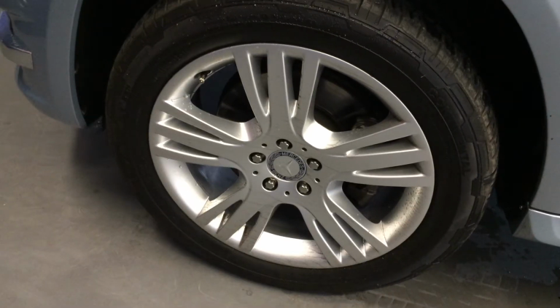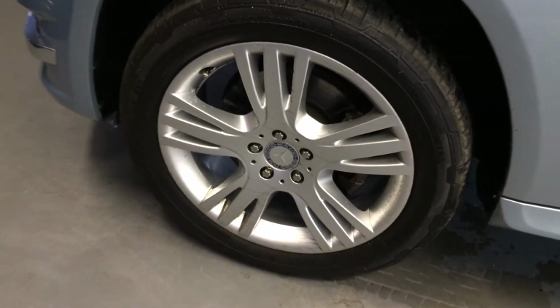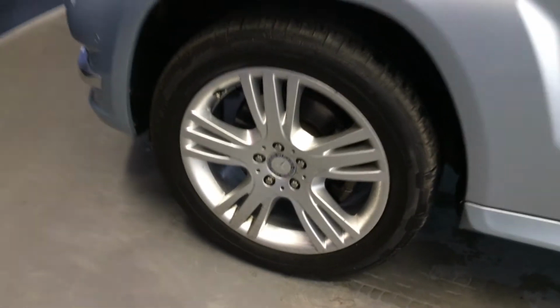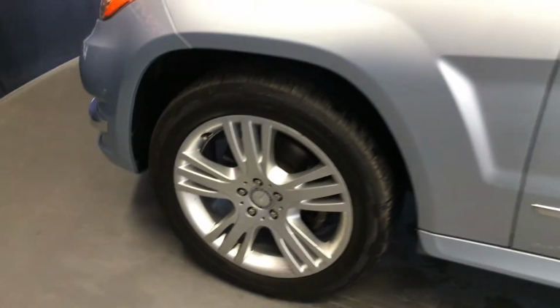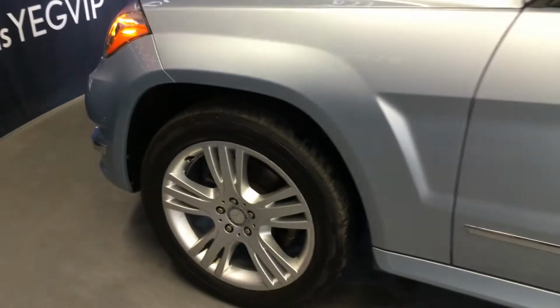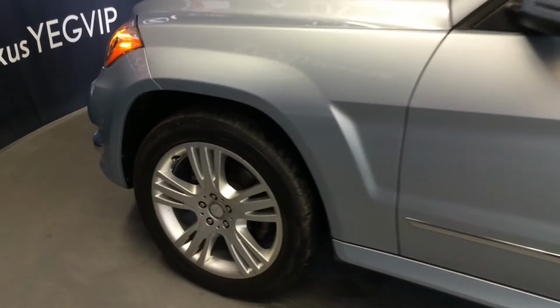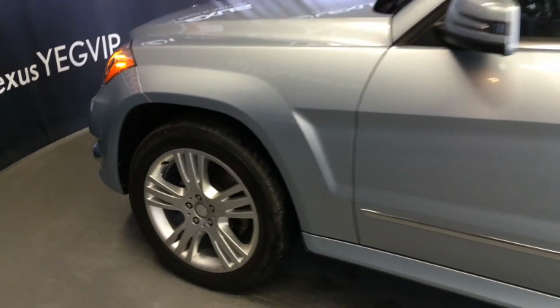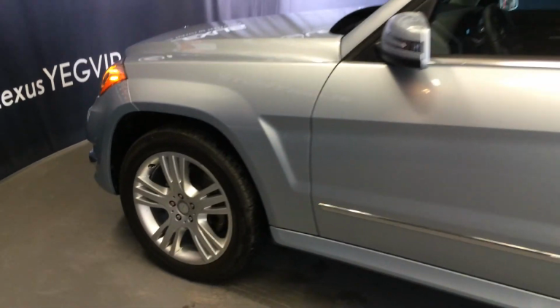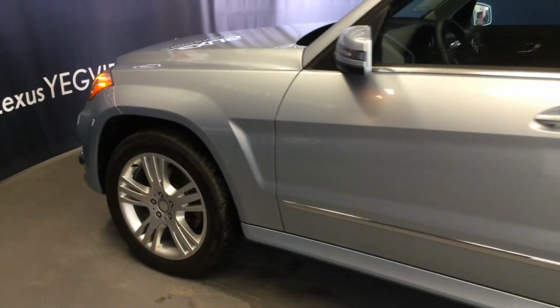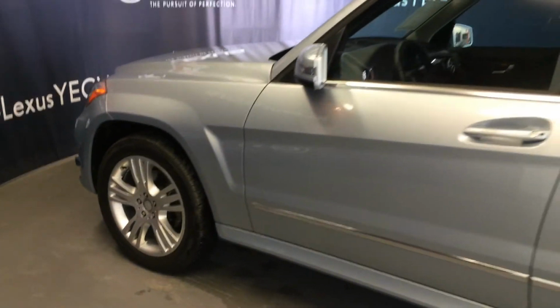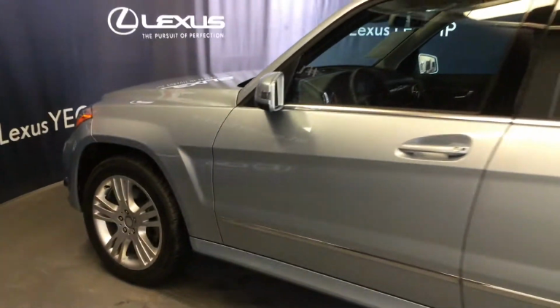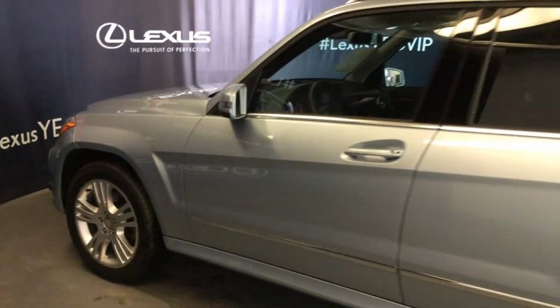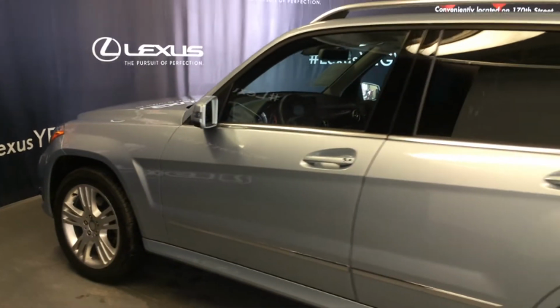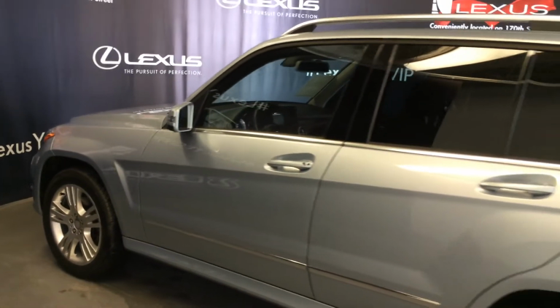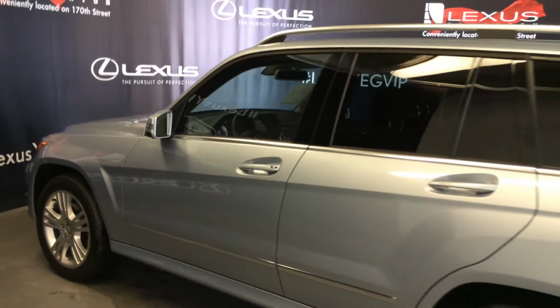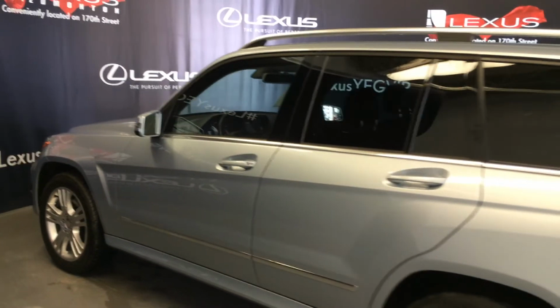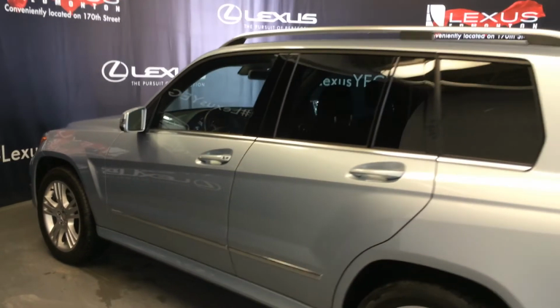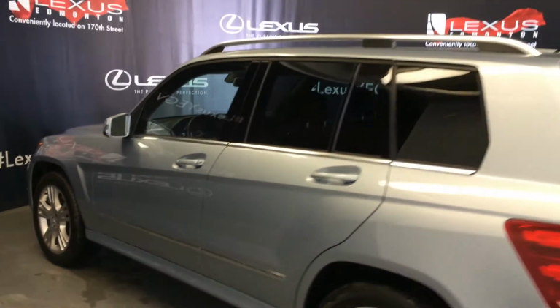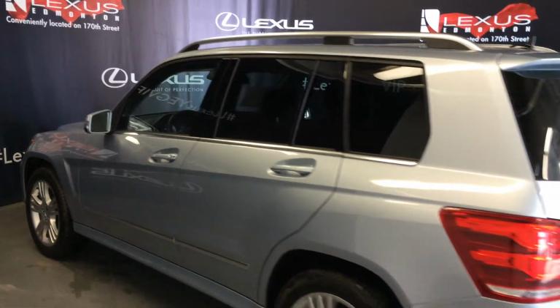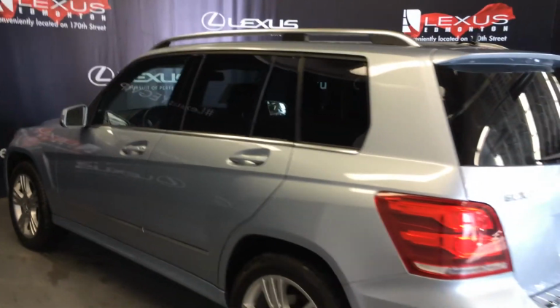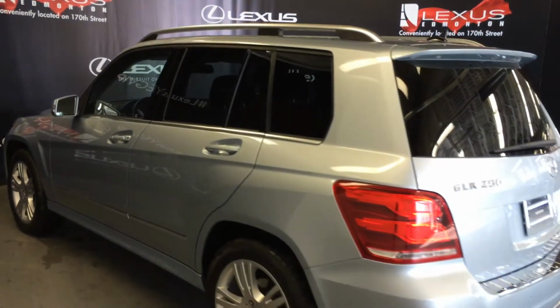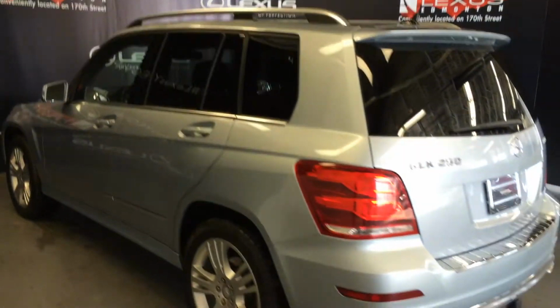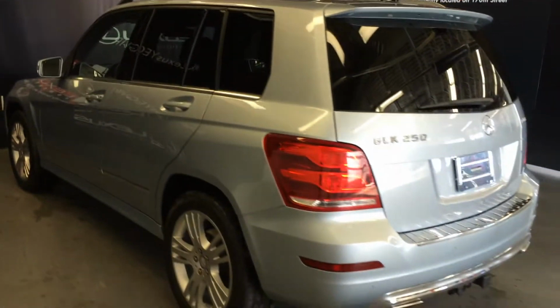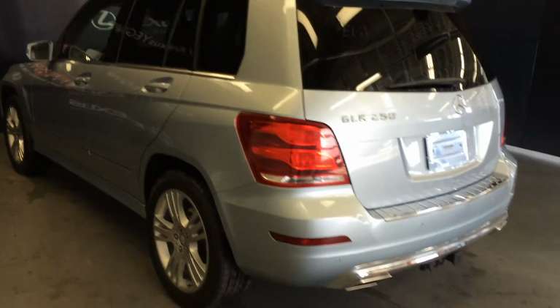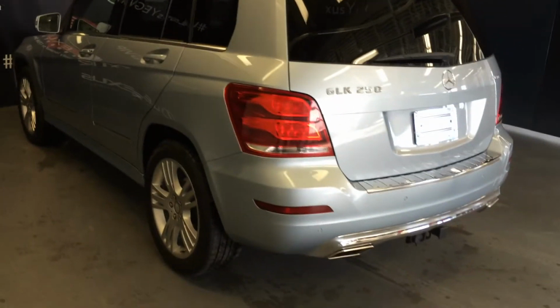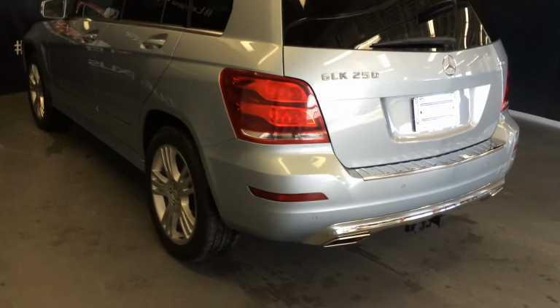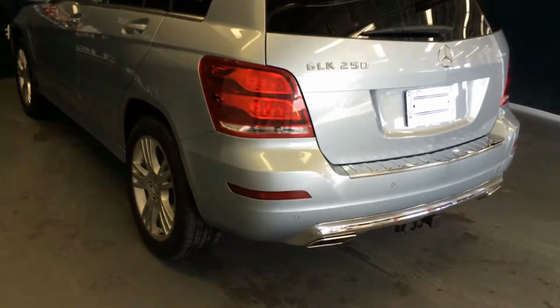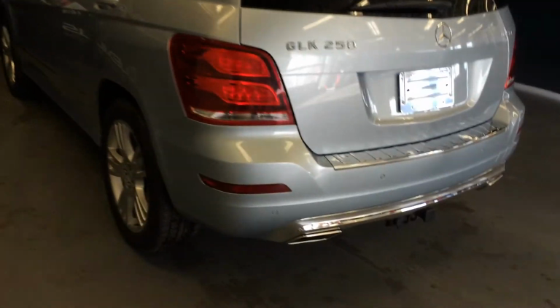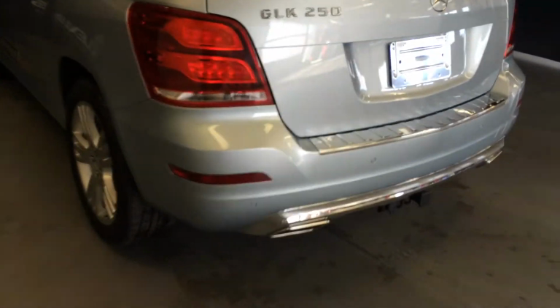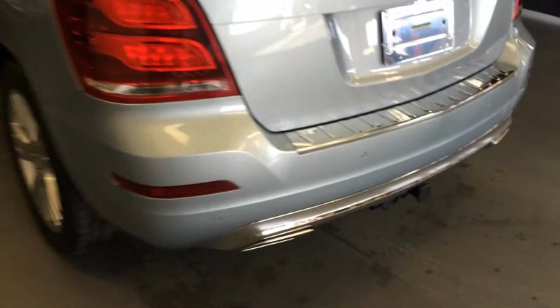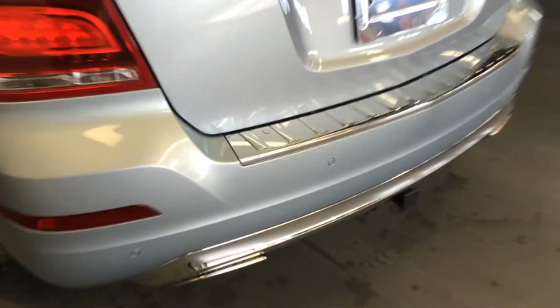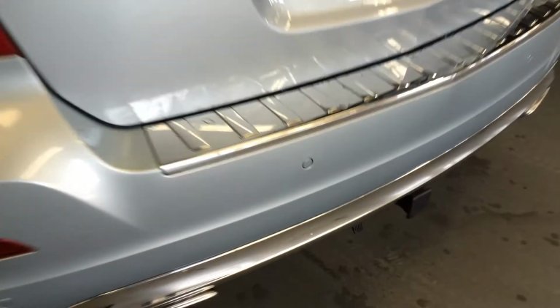19-inch wheels. Keyless entry with smart access. Roof rails, tinted windows. Backup sensors. And you get your hitch.